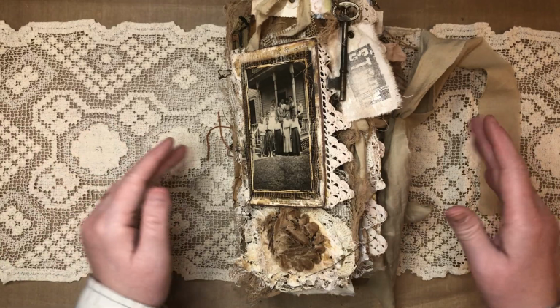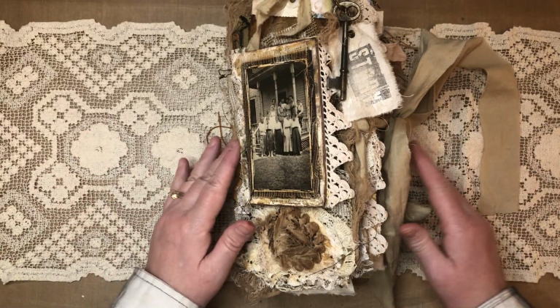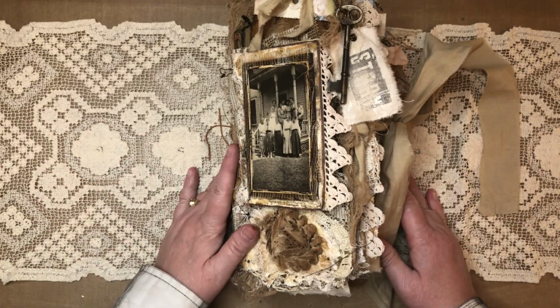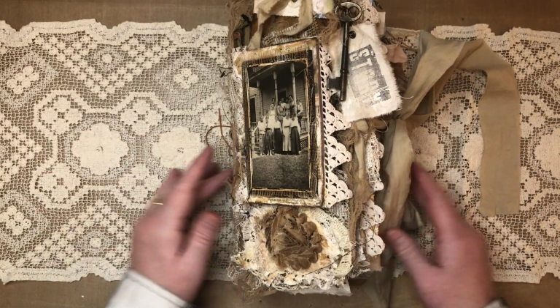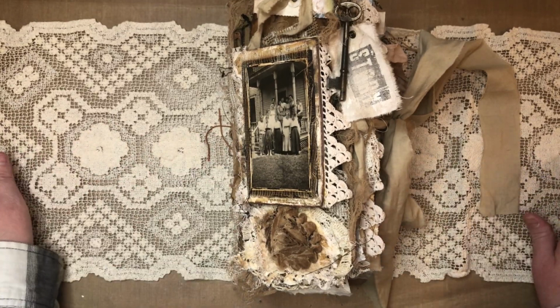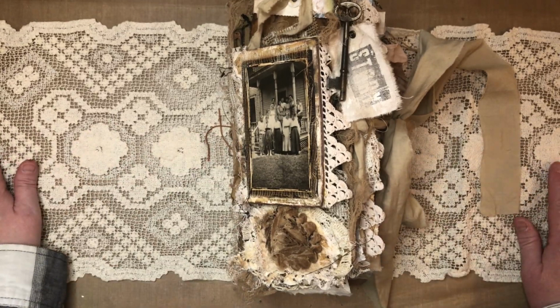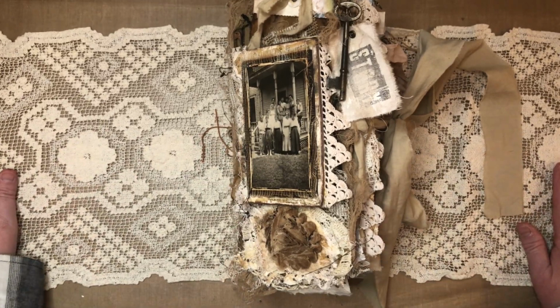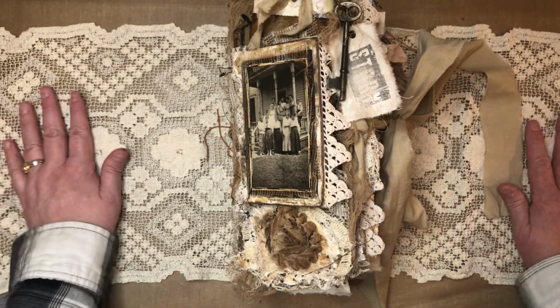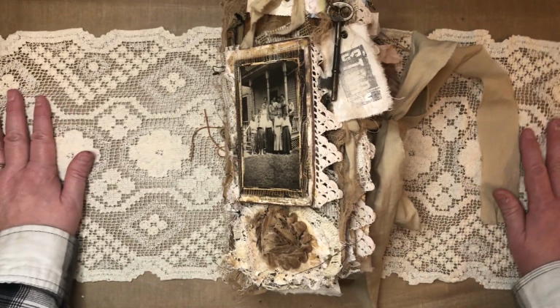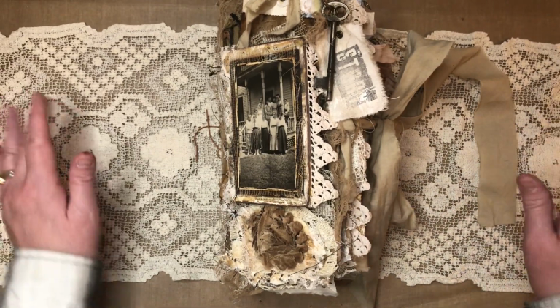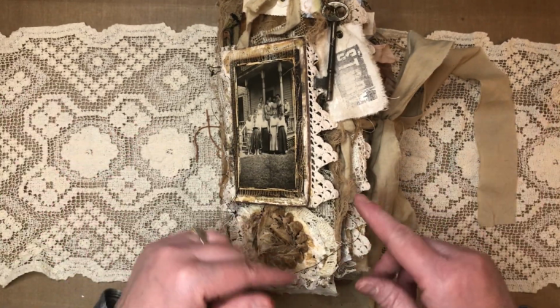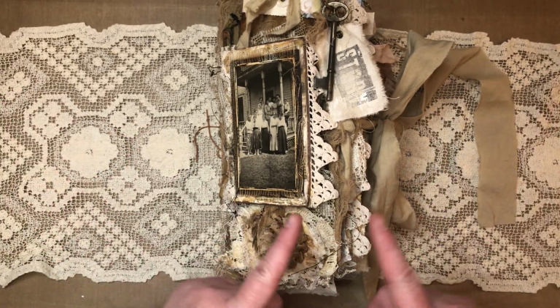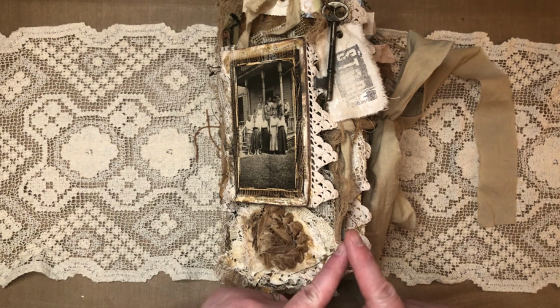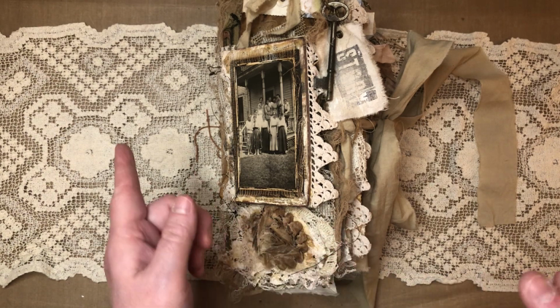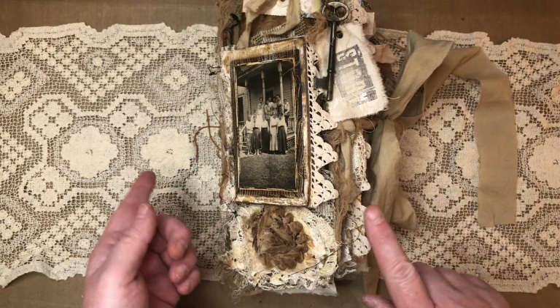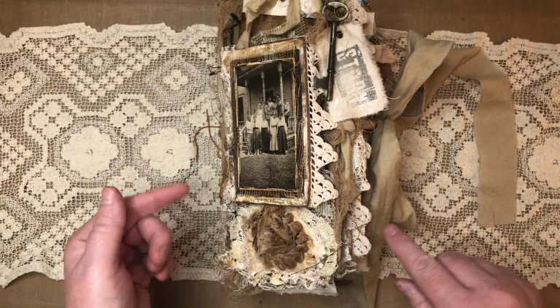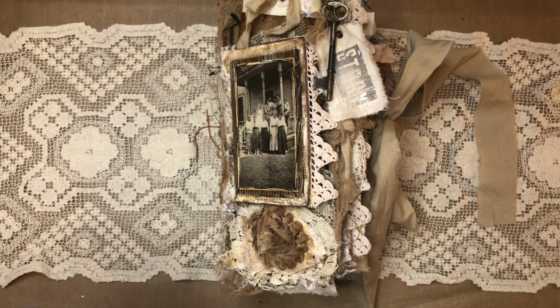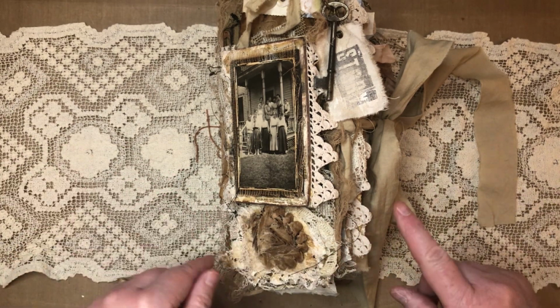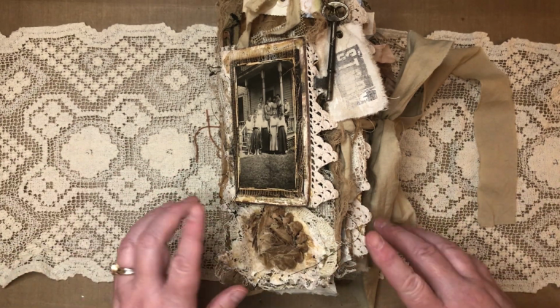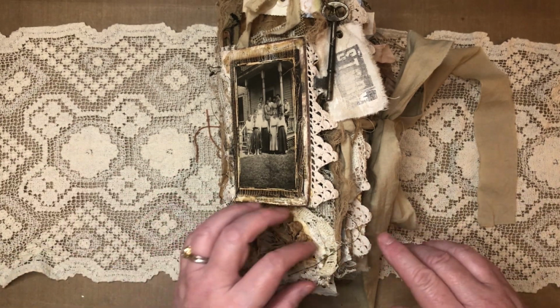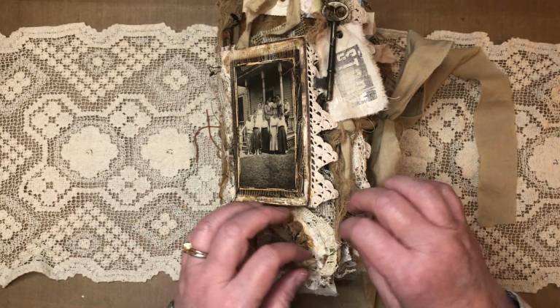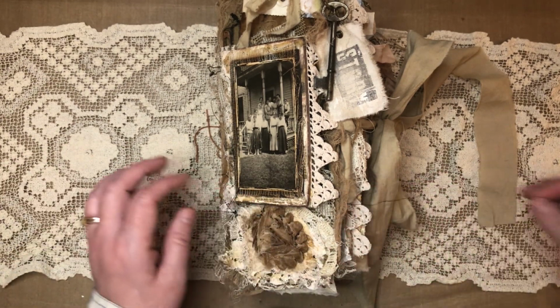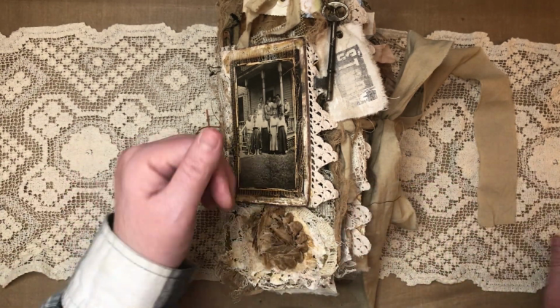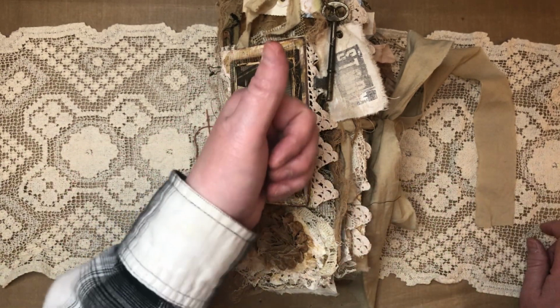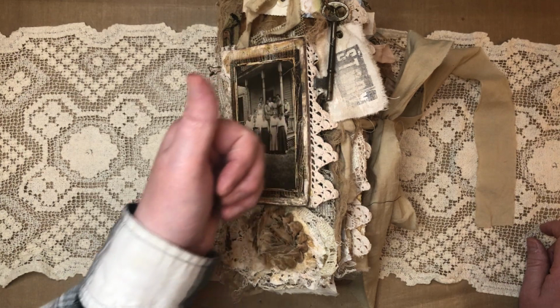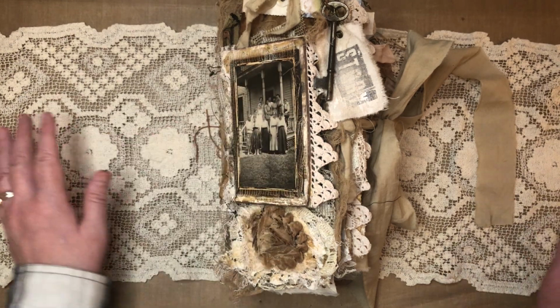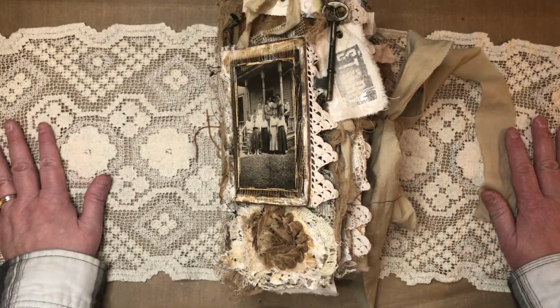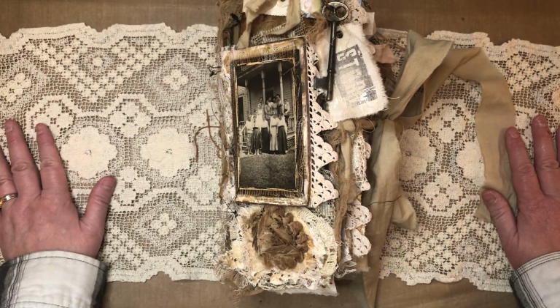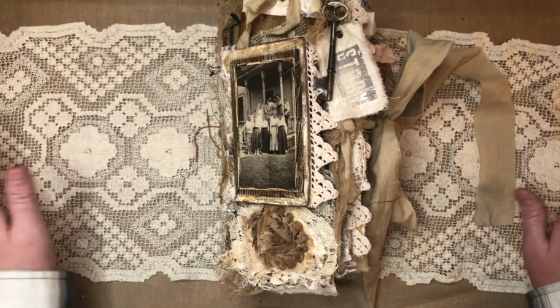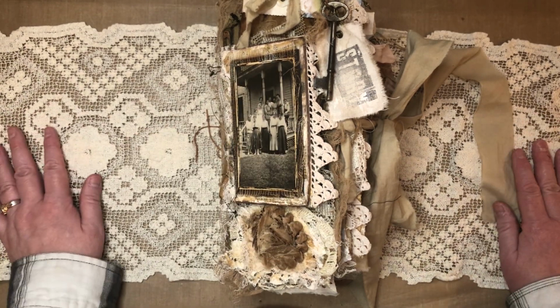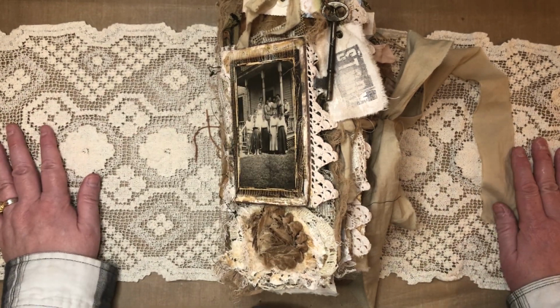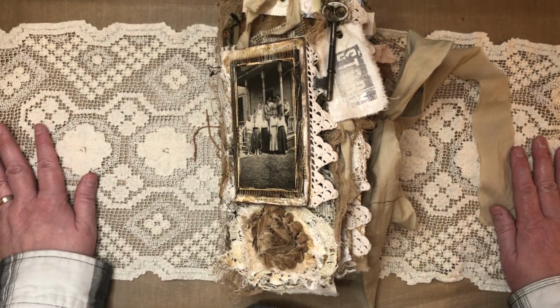Hi there, it's Mare. I have a journal to share with you. I'm going to do a quick flip-through of this journal. If you haven't done so already, hit that subscribe button, give me a thumbs up, leave a comment. I would really appreciate that.